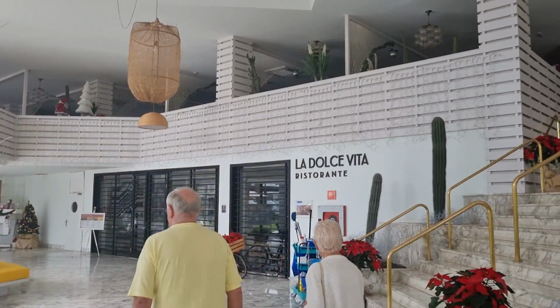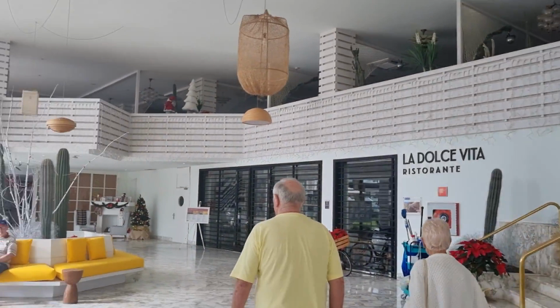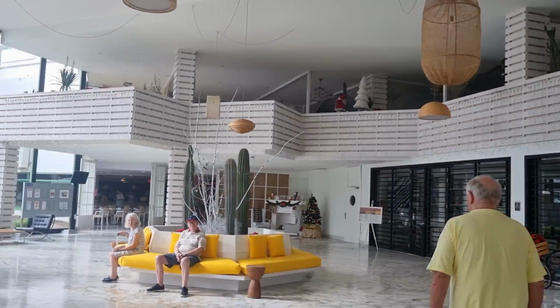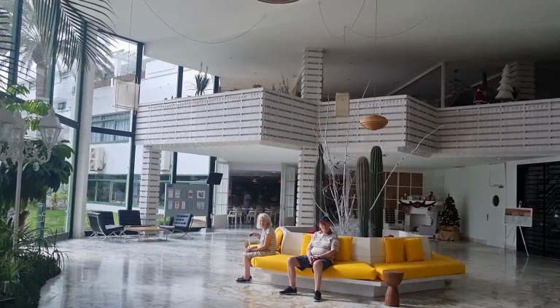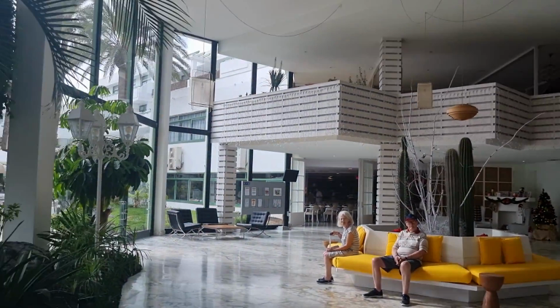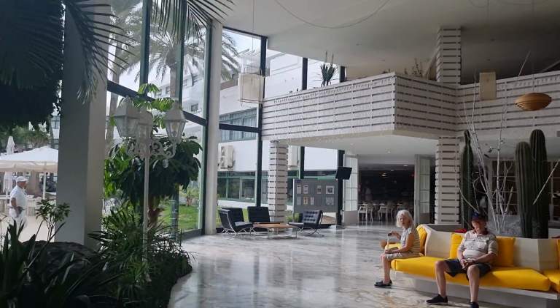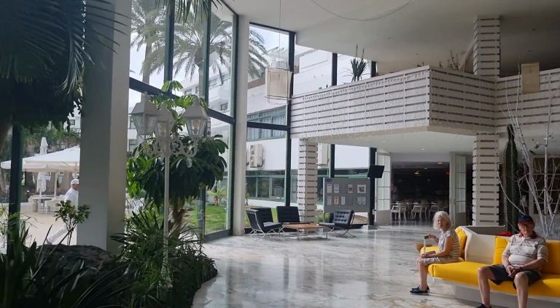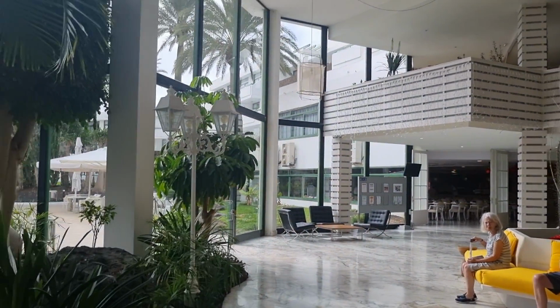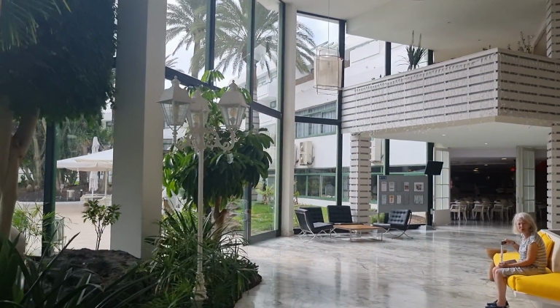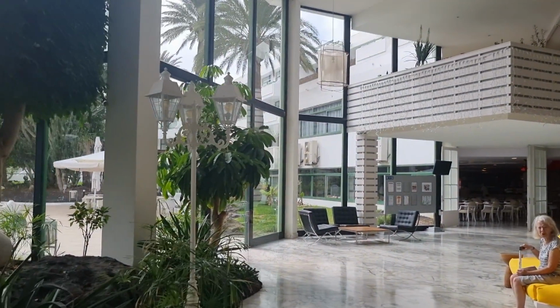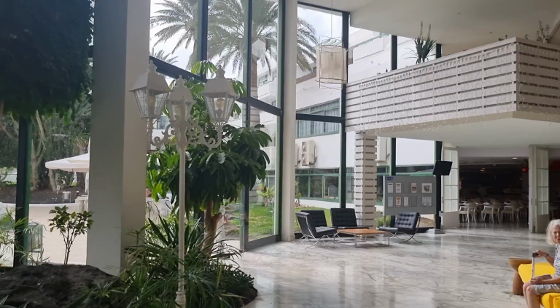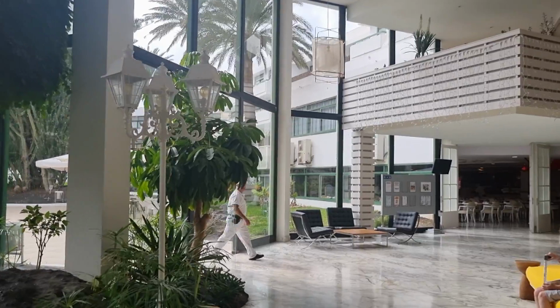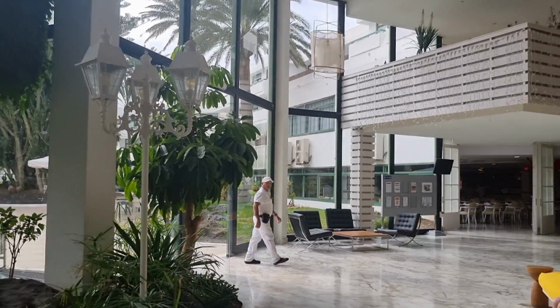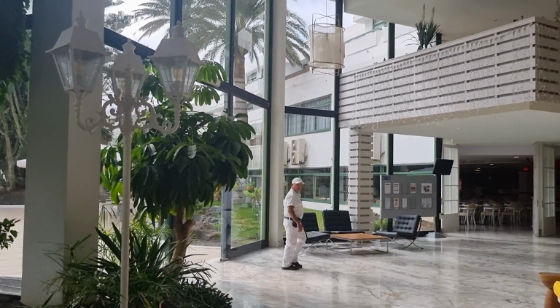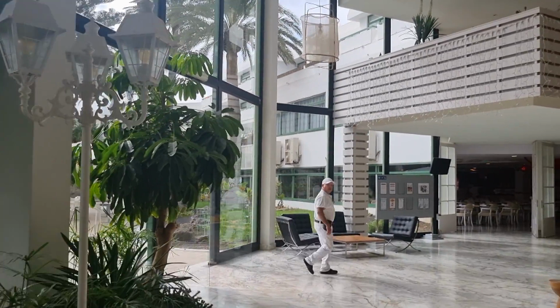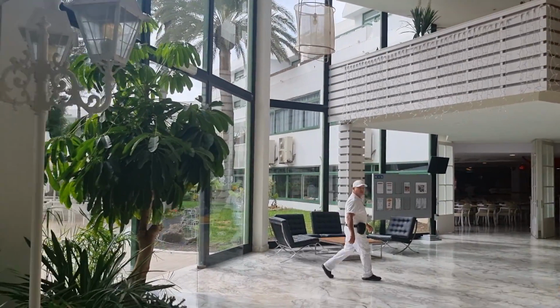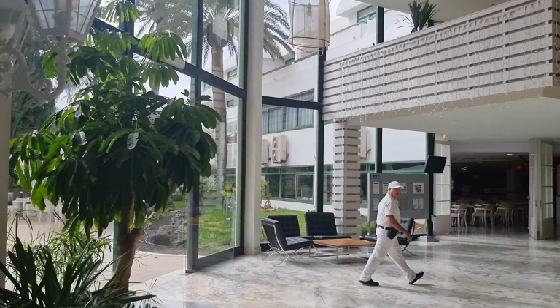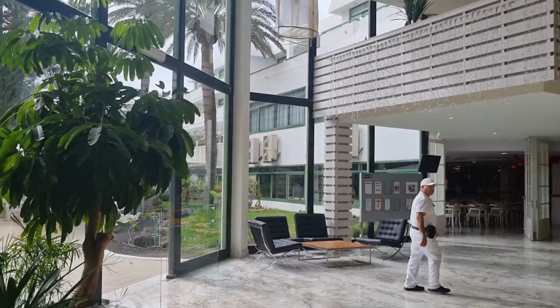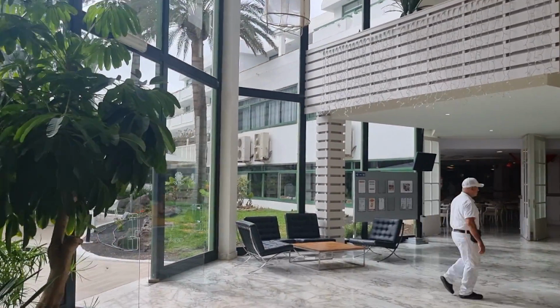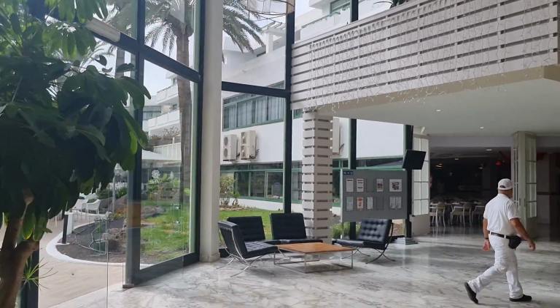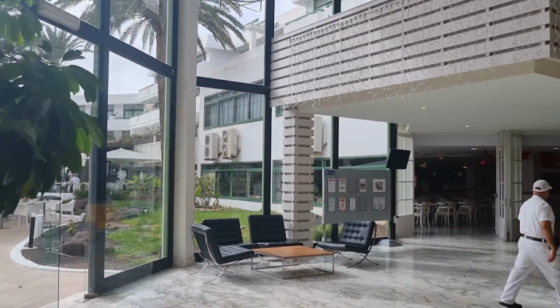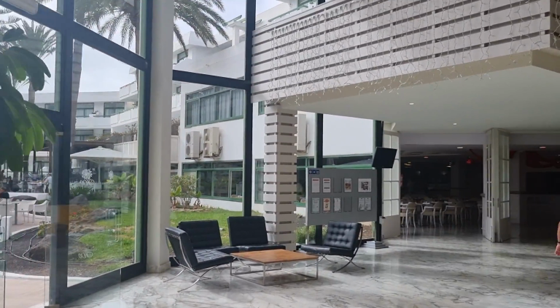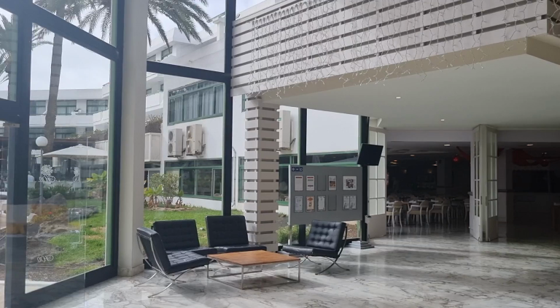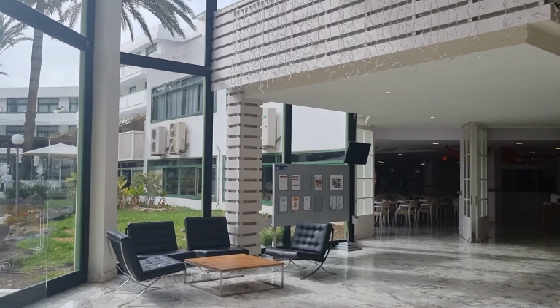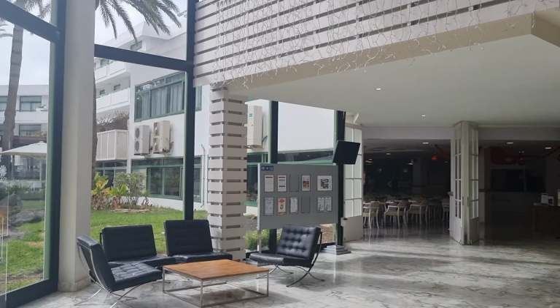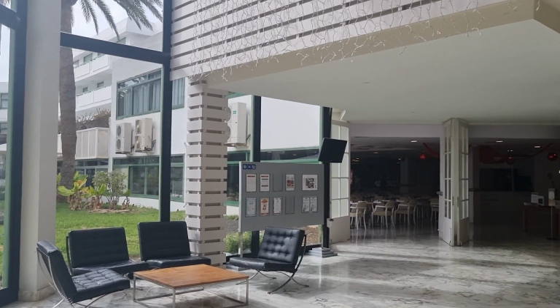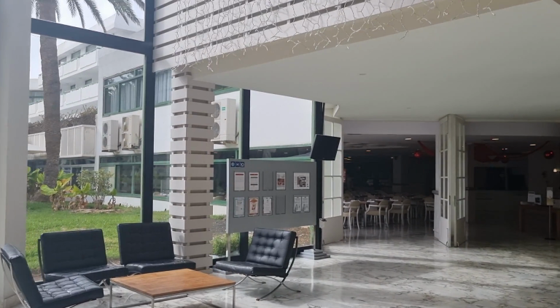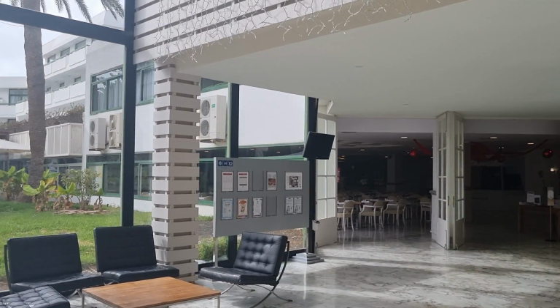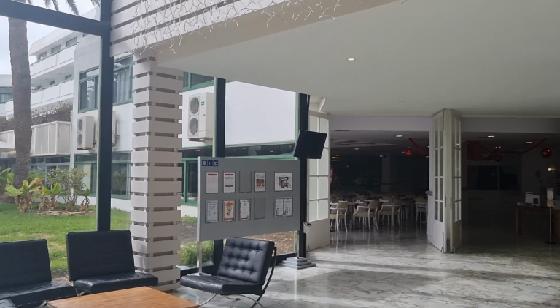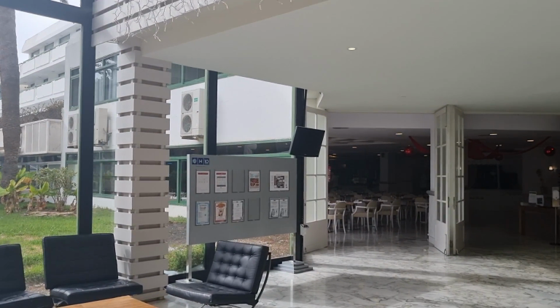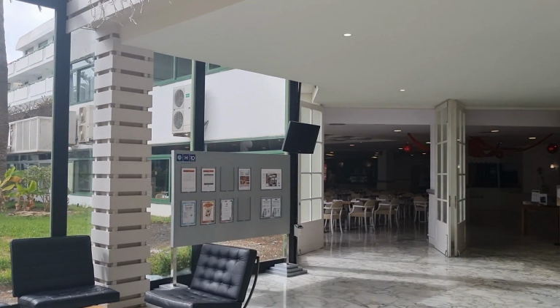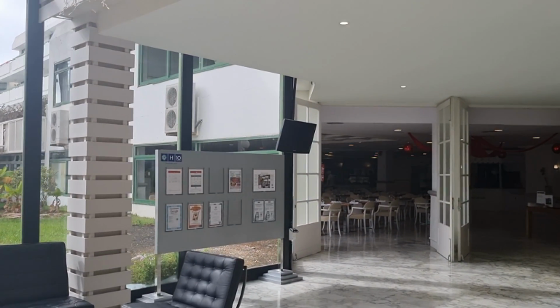If it's the same as the one in Tenerife, like the H10 Palmaris in Las Americas — my brother stayed in there — then a couple of times a week you get to pick from the different restaurants. You don't have to go to the buffet restaurant every night. I don't know if it's the same here, but it probably is.